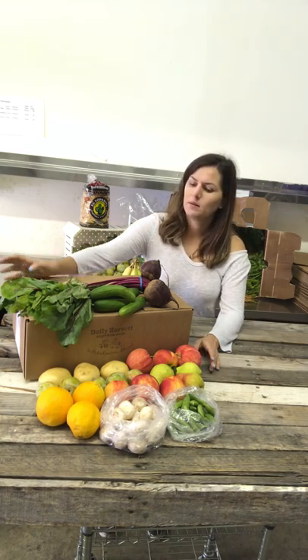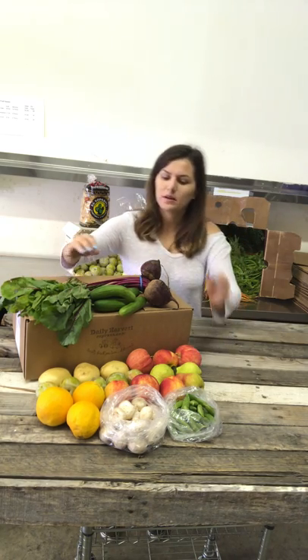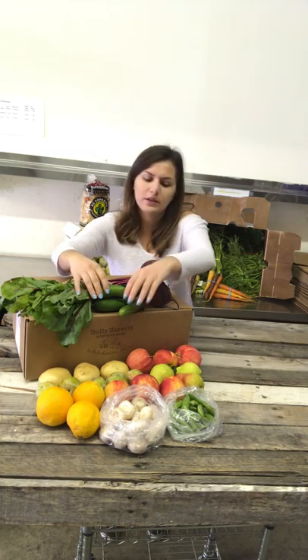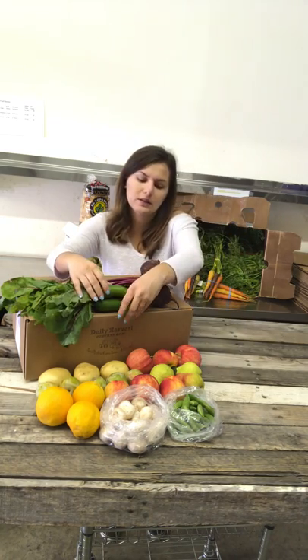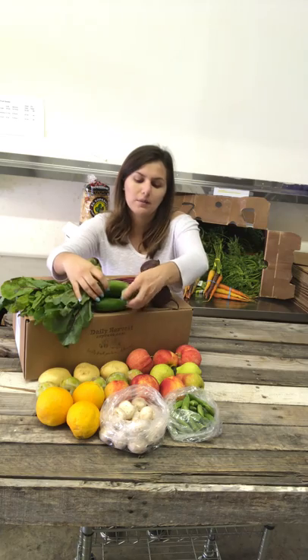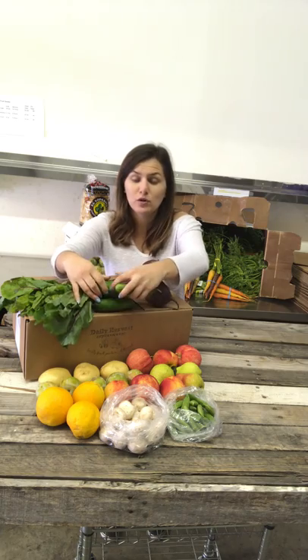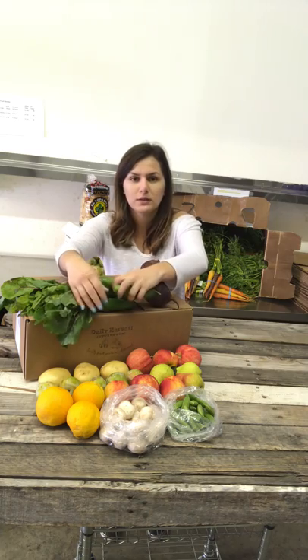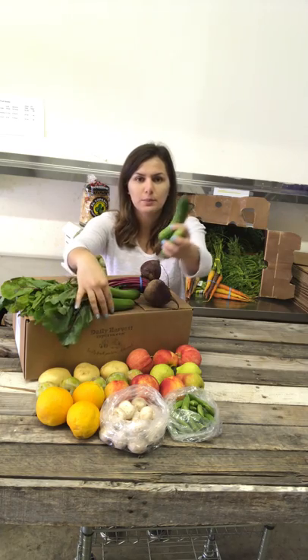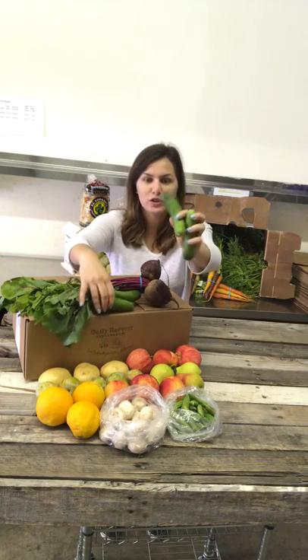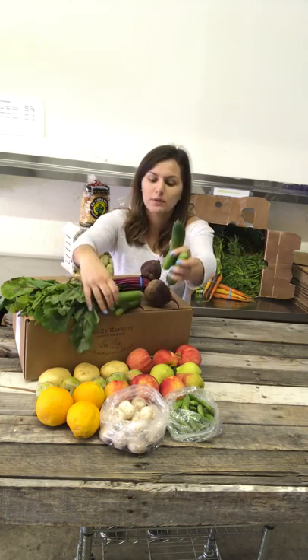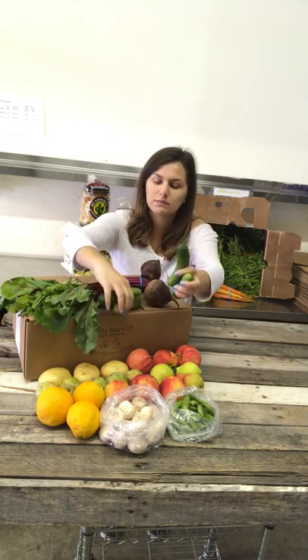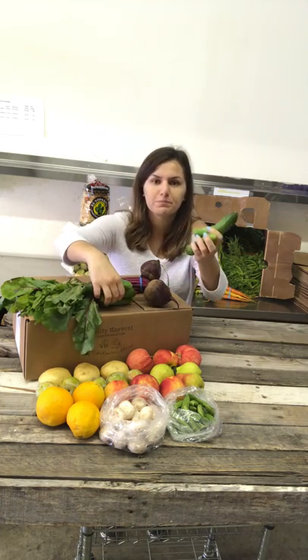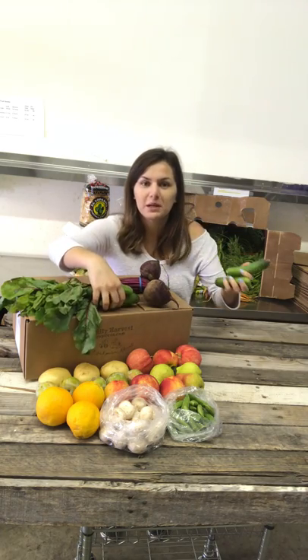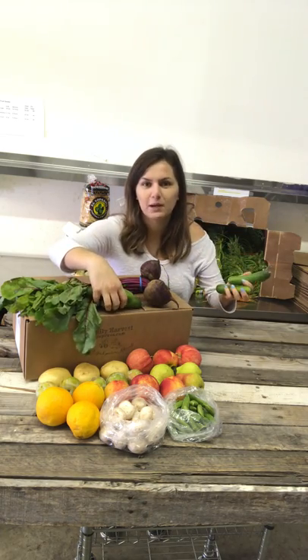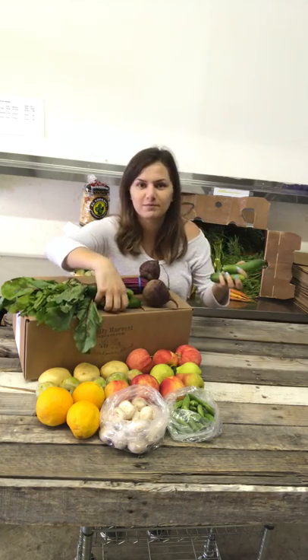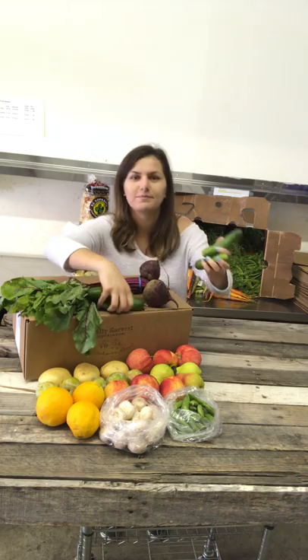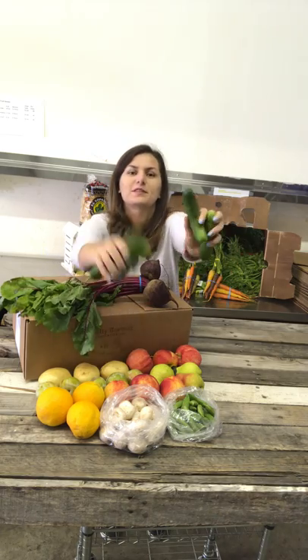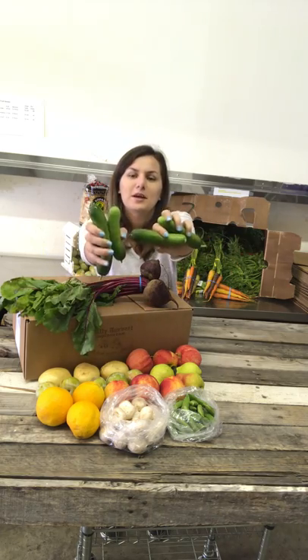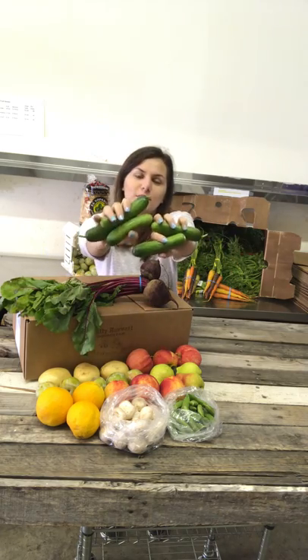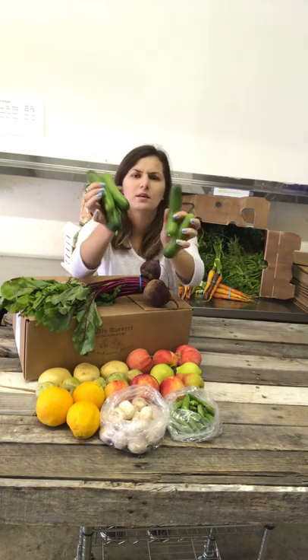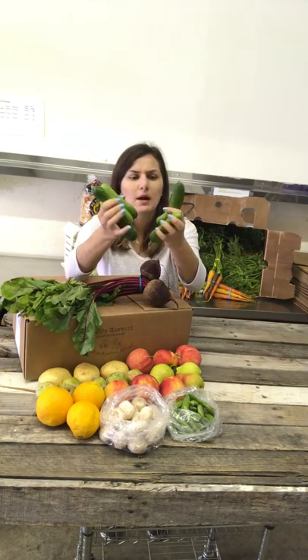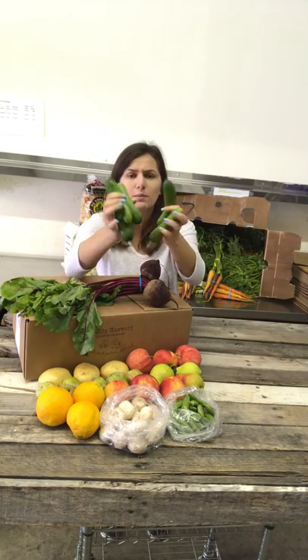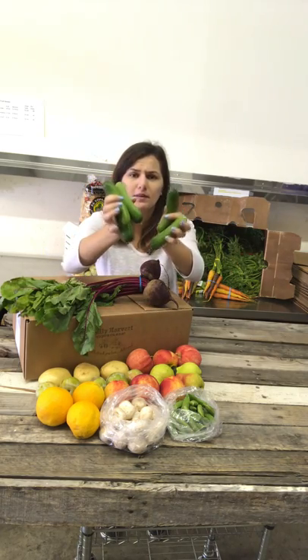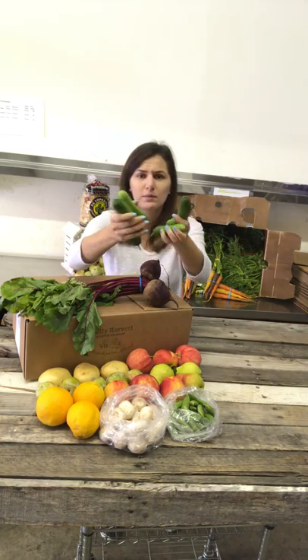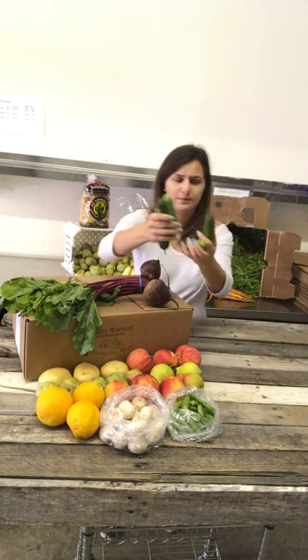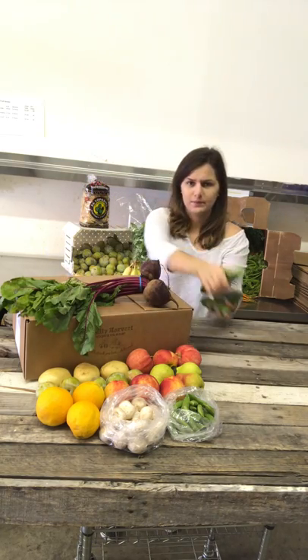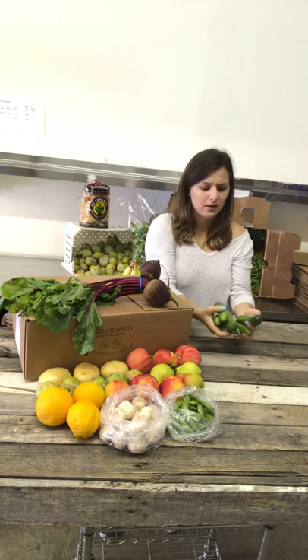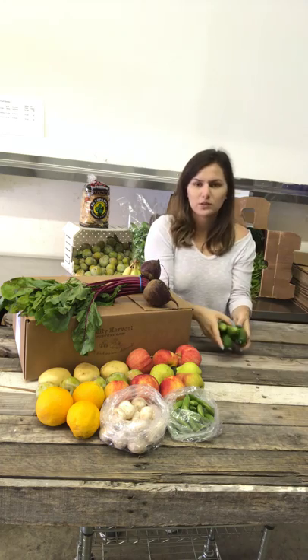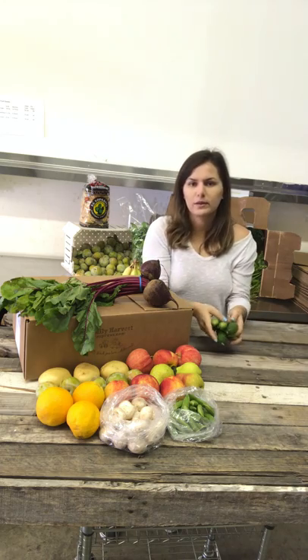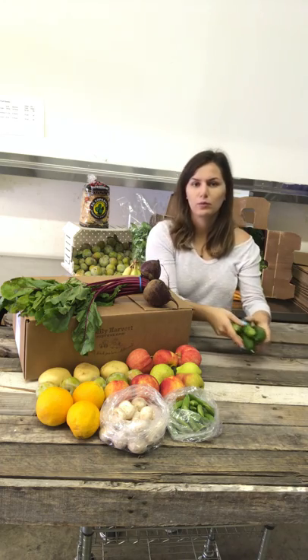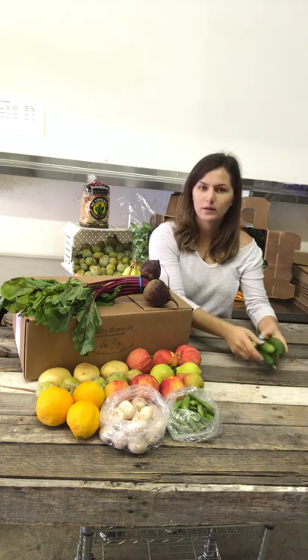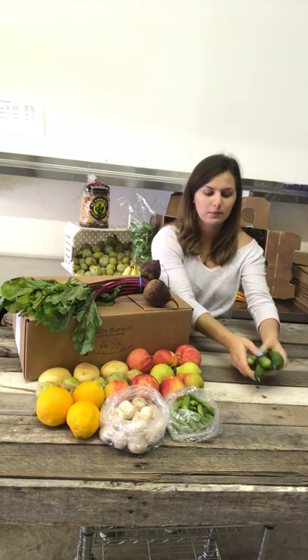Let's start with these cucumbers. These are Persian cucumbers — like me, I'm Persian, thought I'd make a joke! One of my favorite cucumbers. They're a lot sweeter than the regular cucumbers.